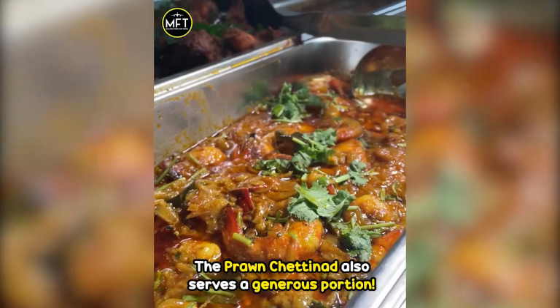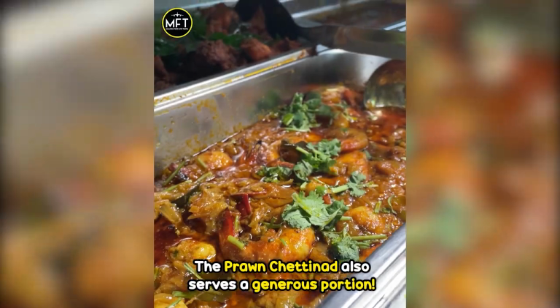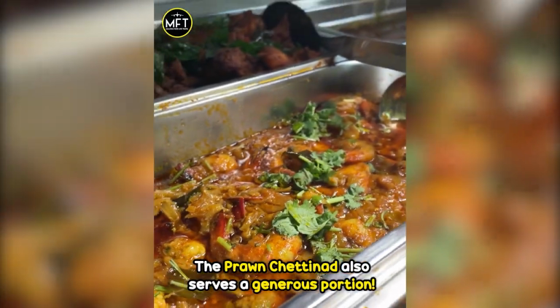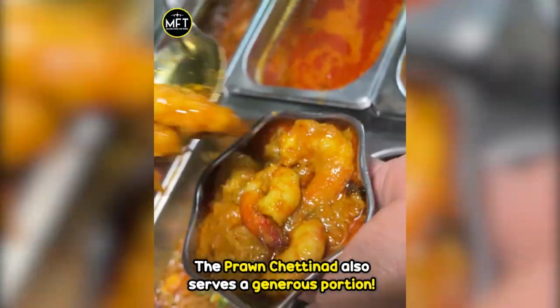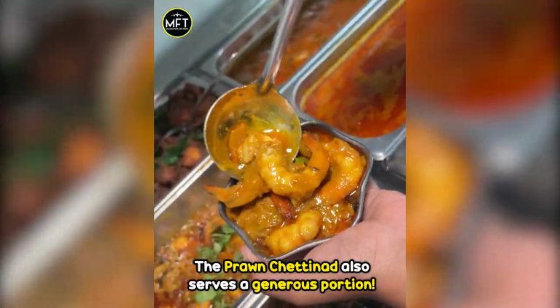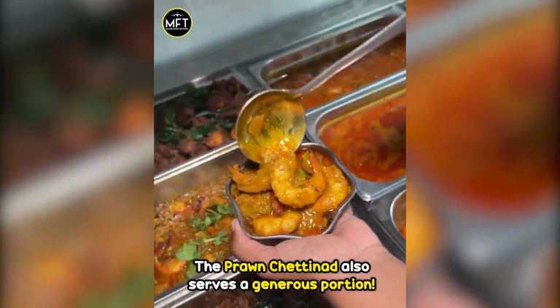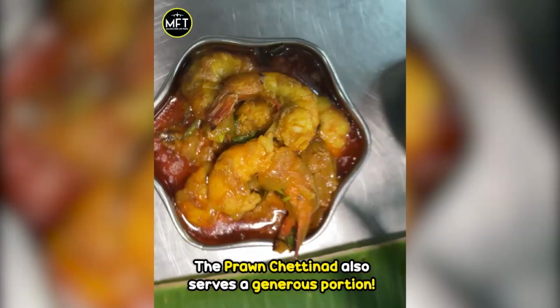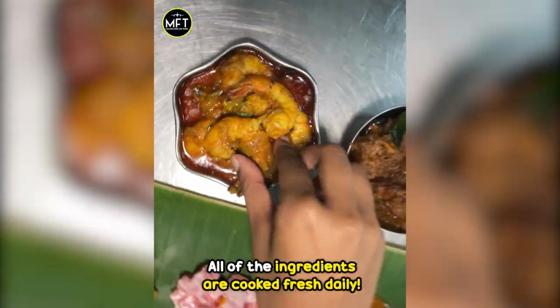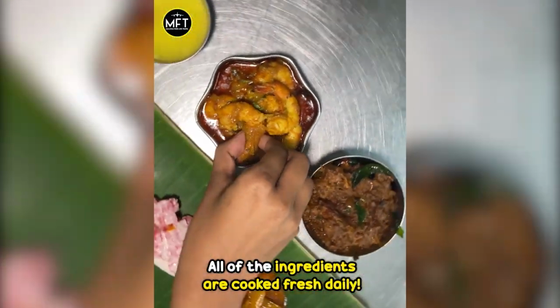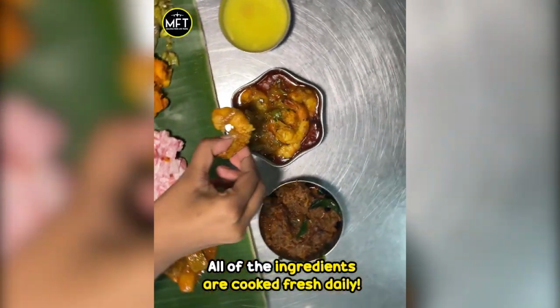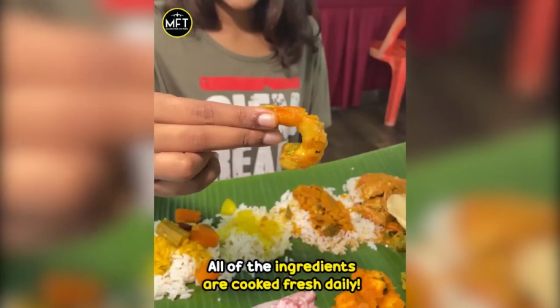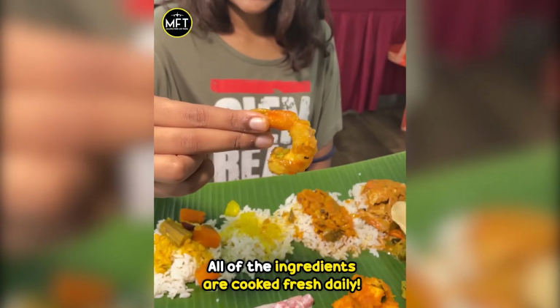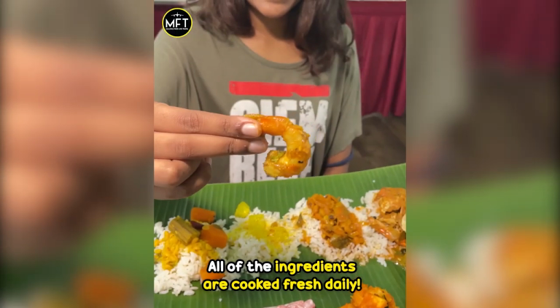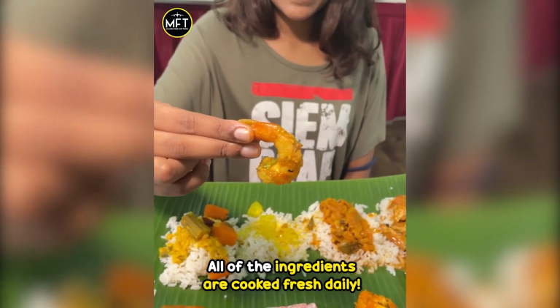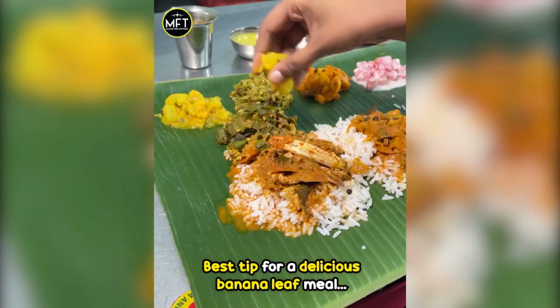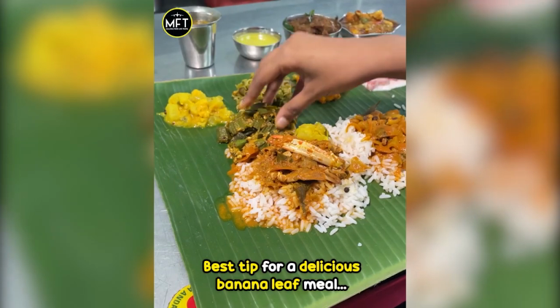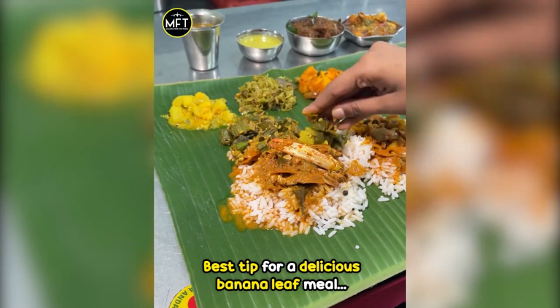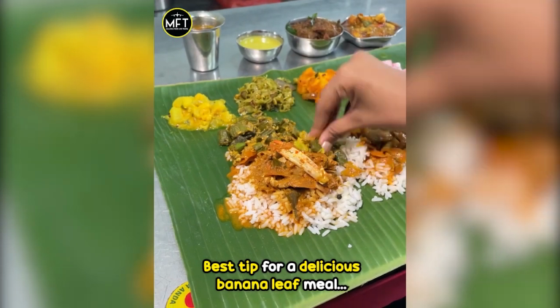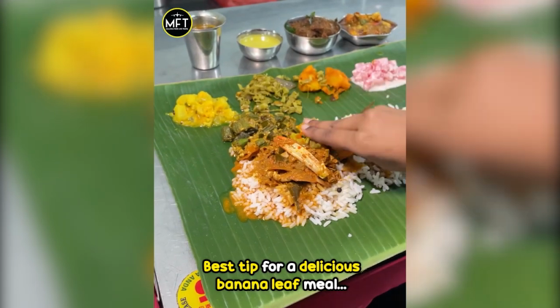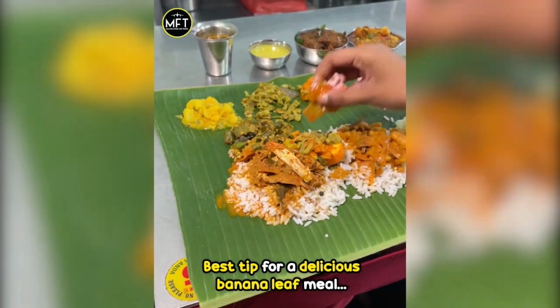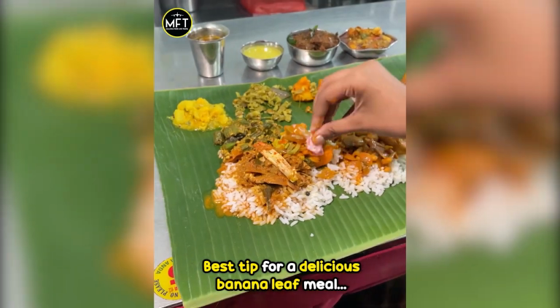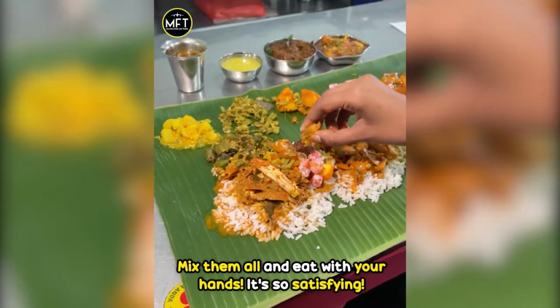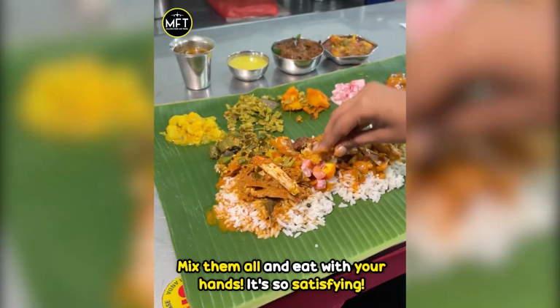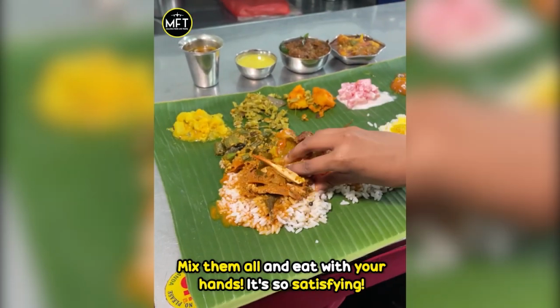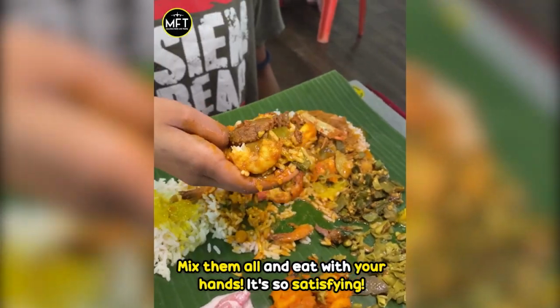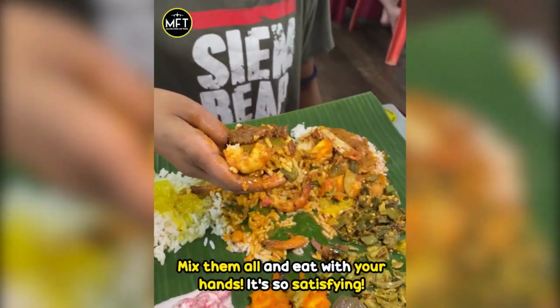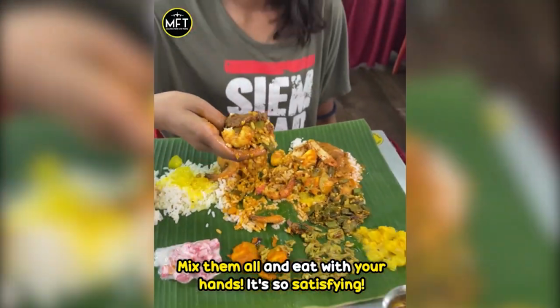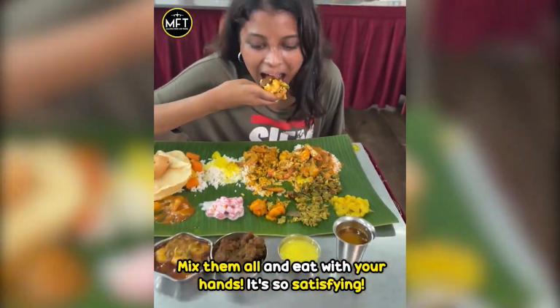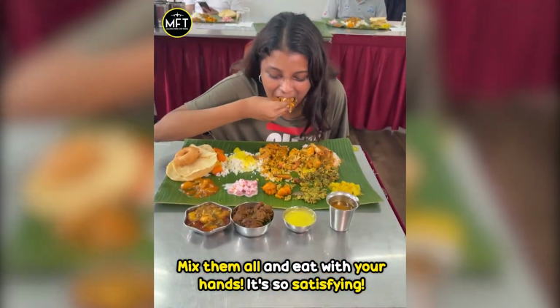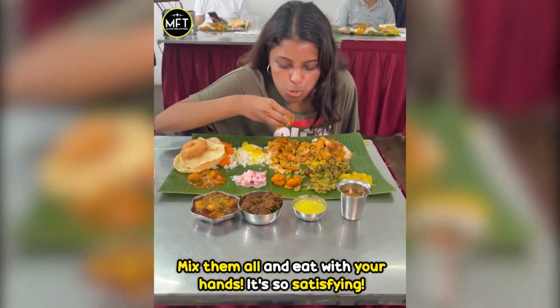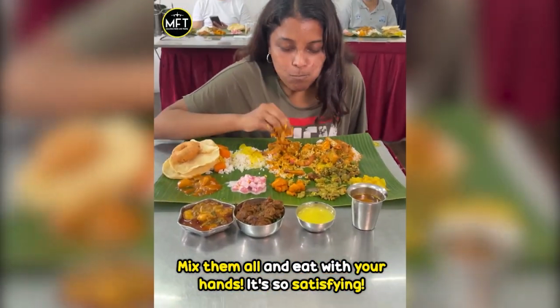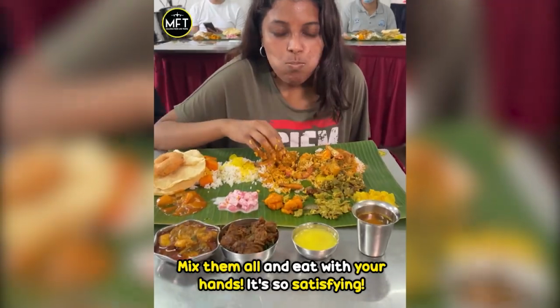The Prawn Chaitanat also serves a generous portion. All of the ingredients are cooked fresh daily. Best tip for a delicious banana leaf meal — mix them all and eat with your hands. It's so satisfying.